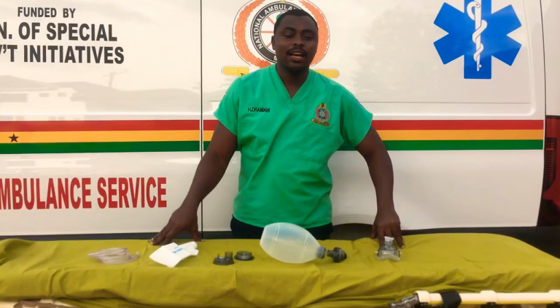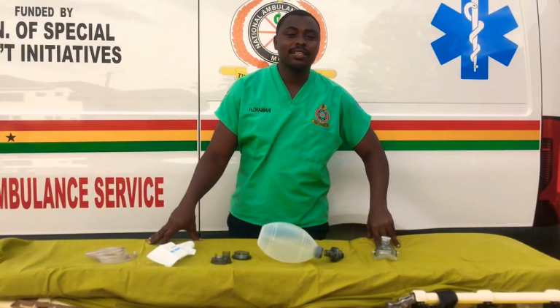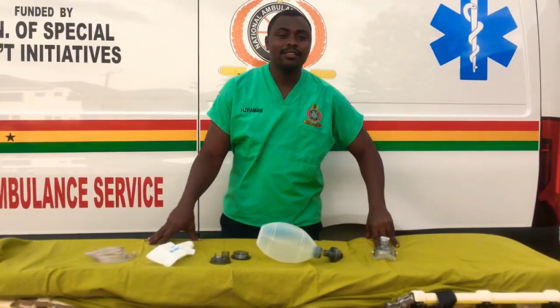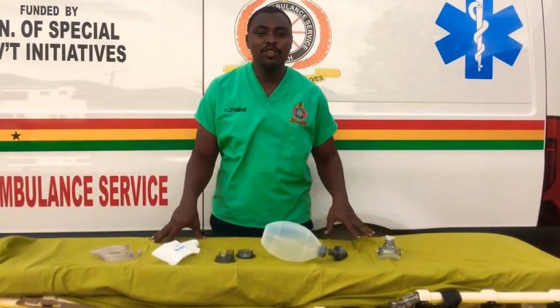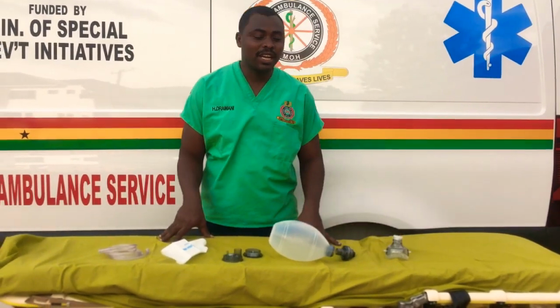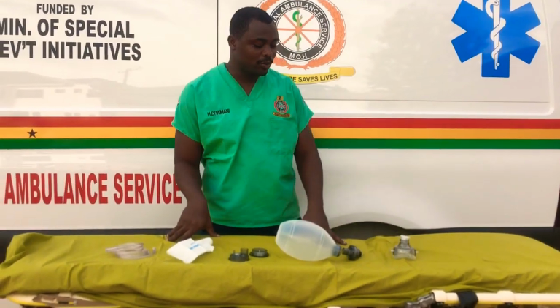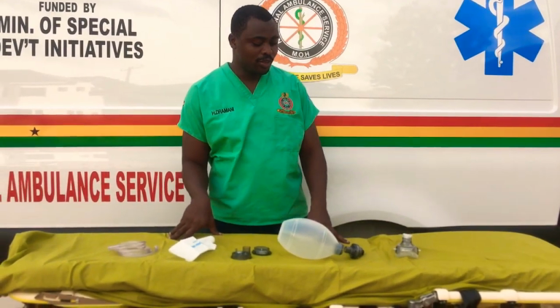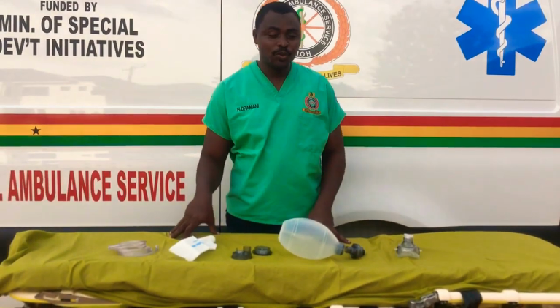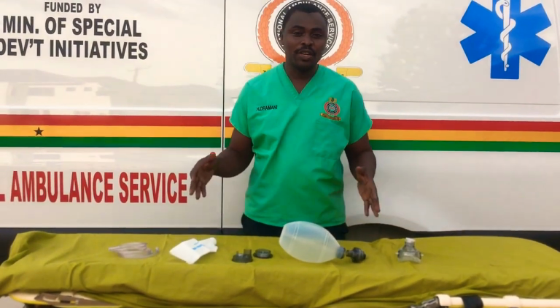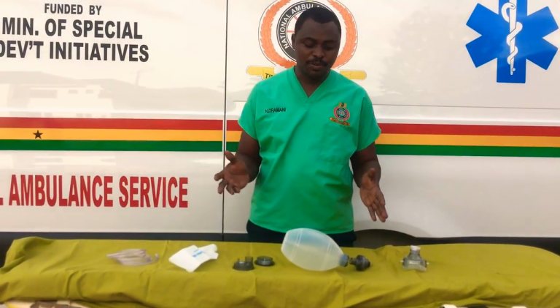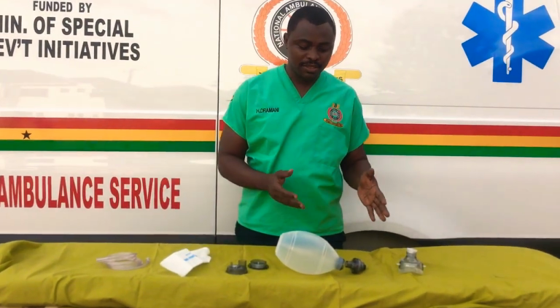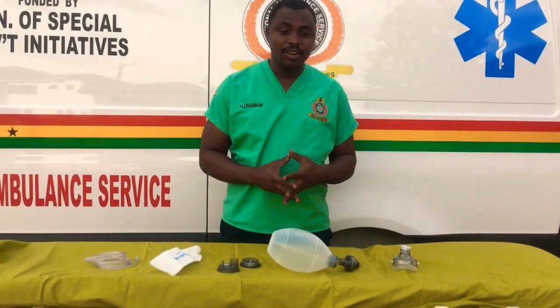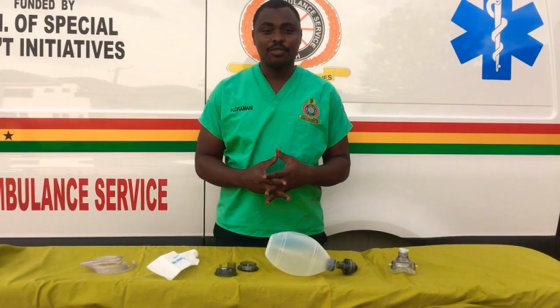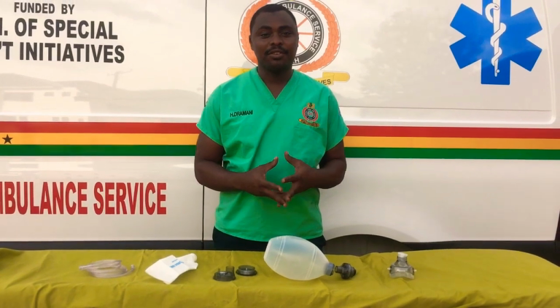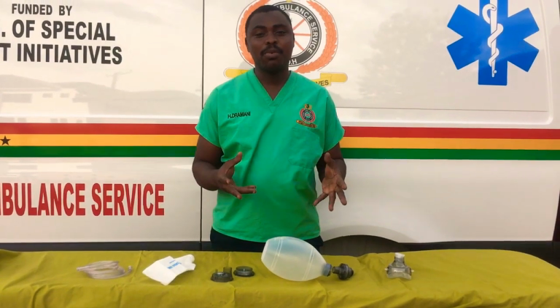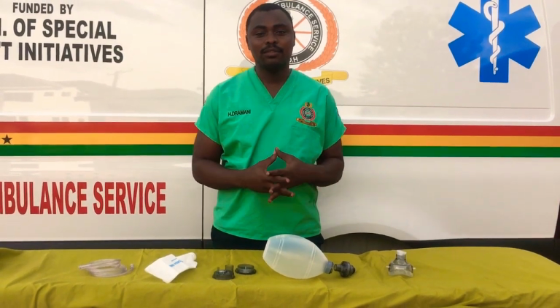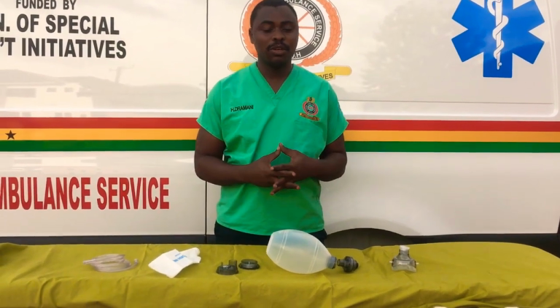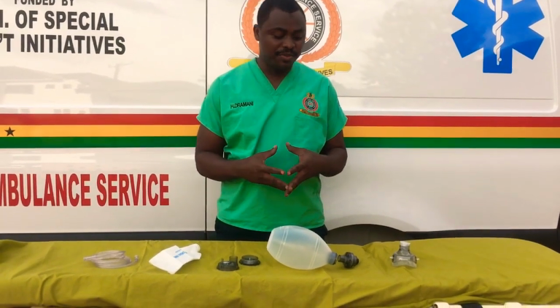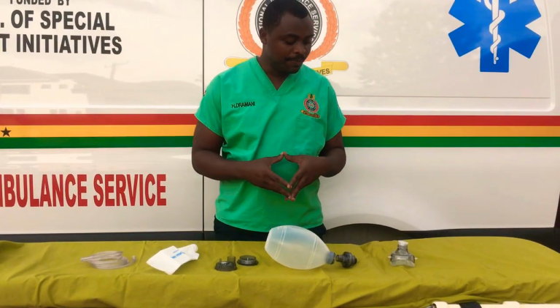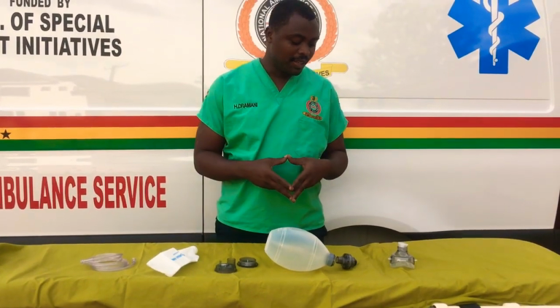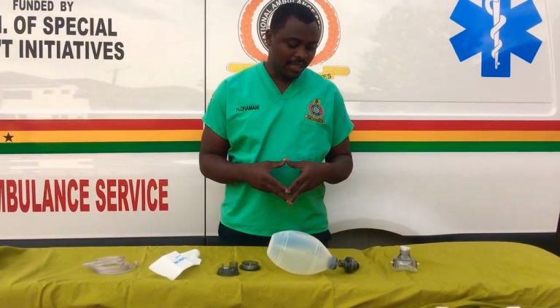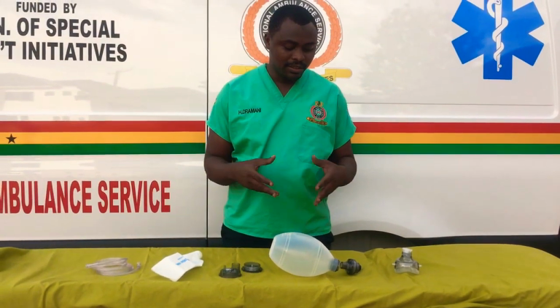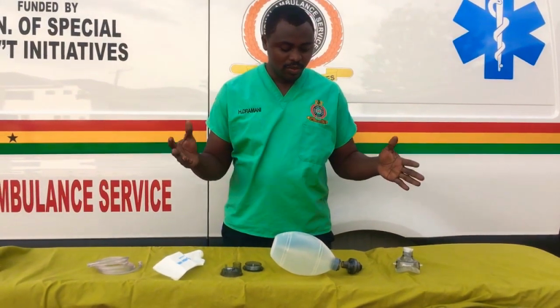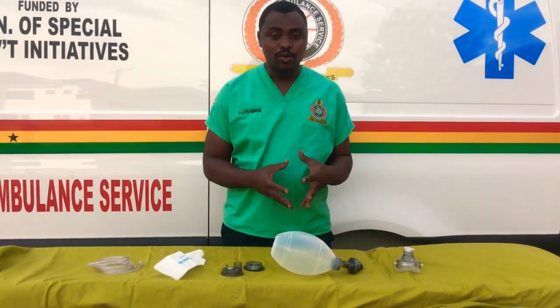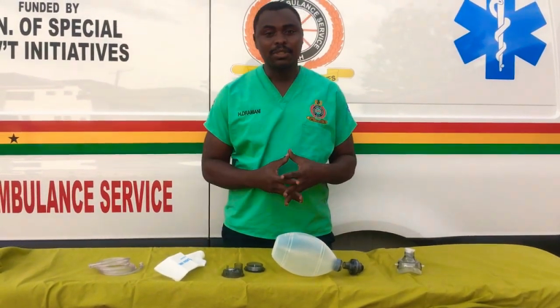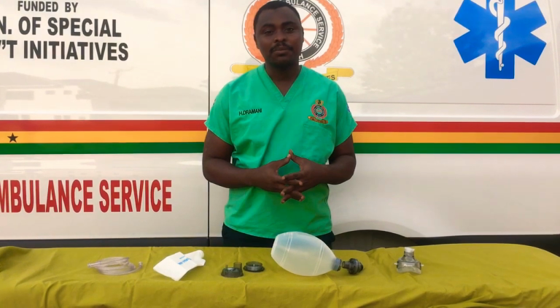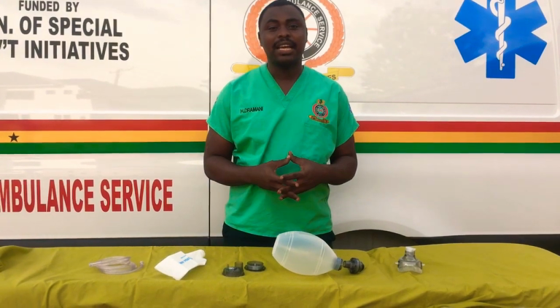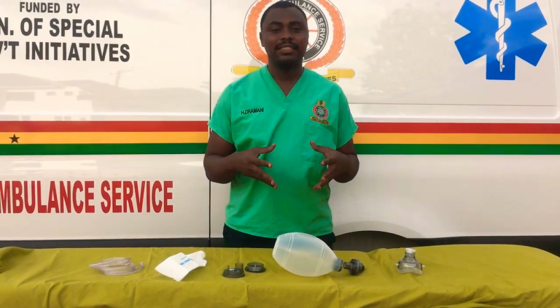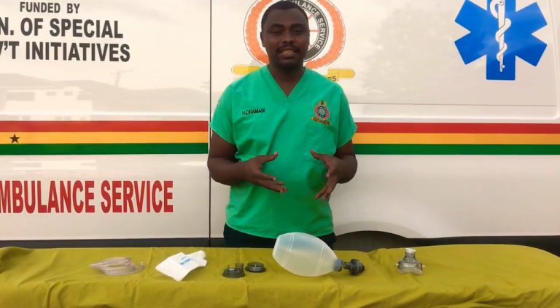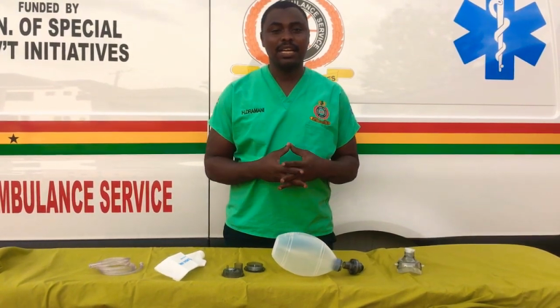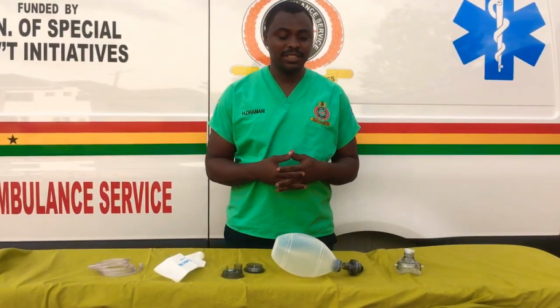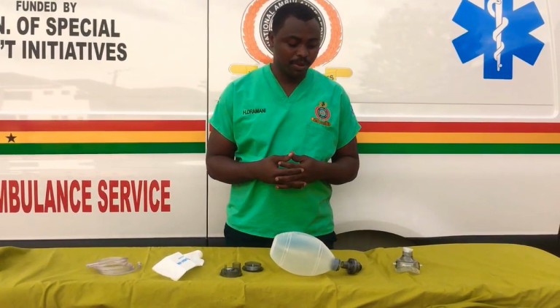Hi, once again. In this video, we're looking at how to know the various parts of an AMBU bag, which we normally call BVM, and then know how to assemble them, and then check whether it's functioning properly.